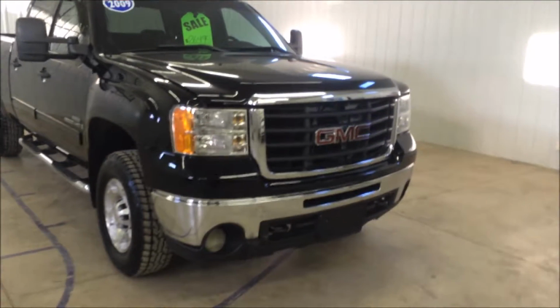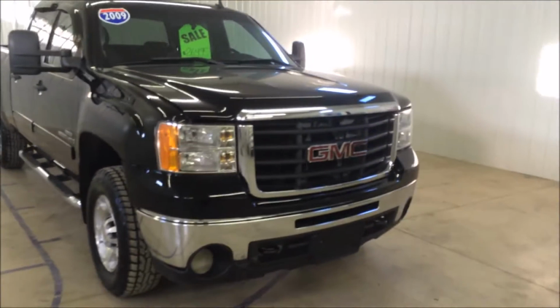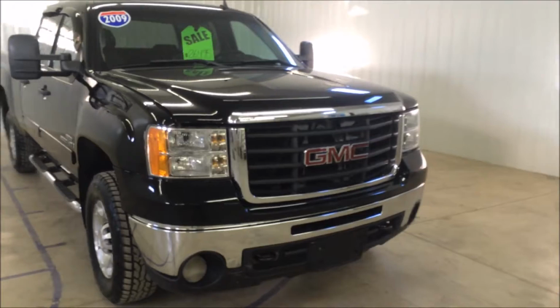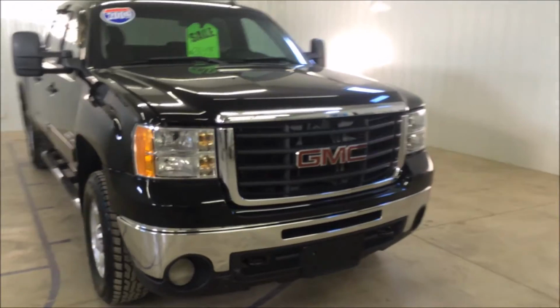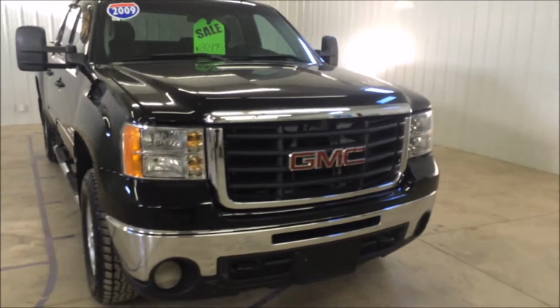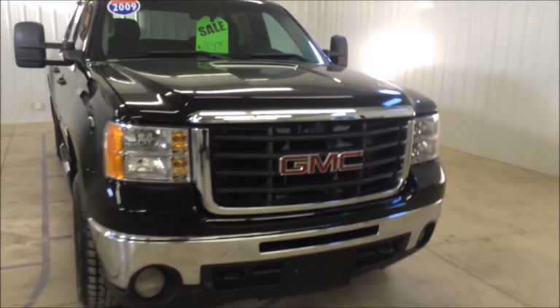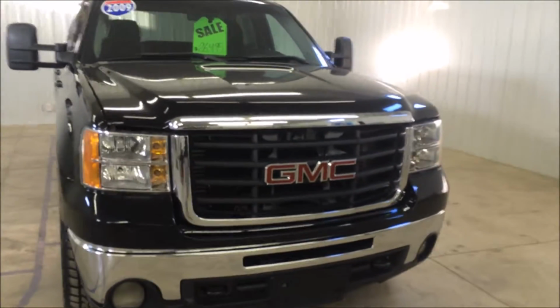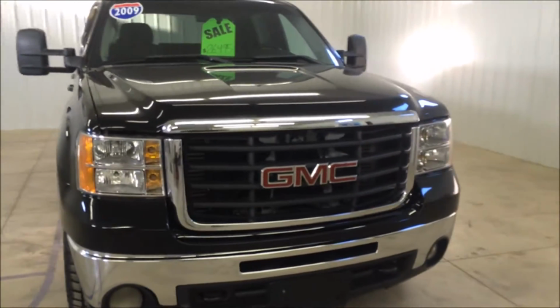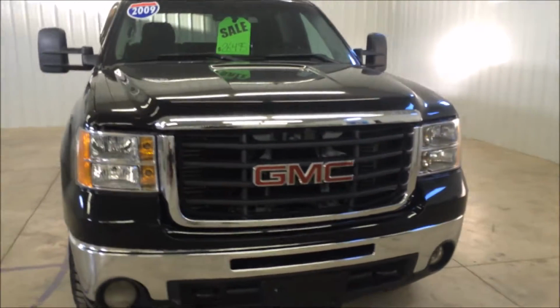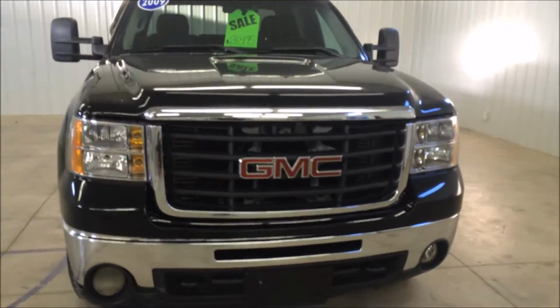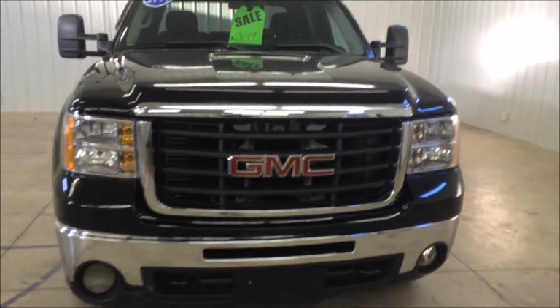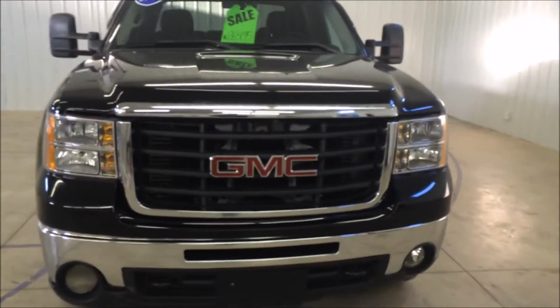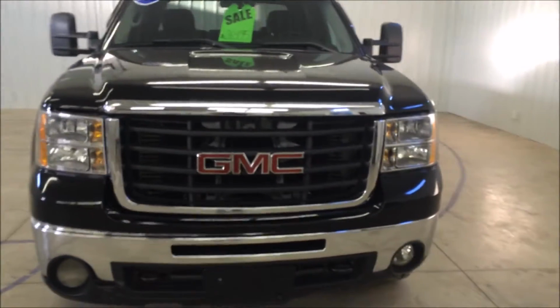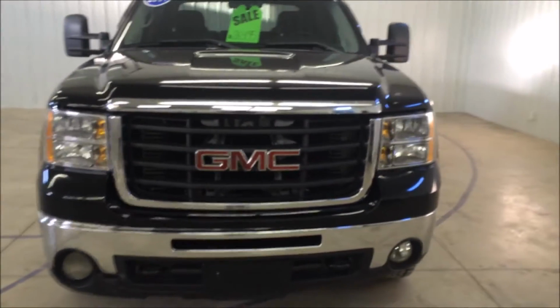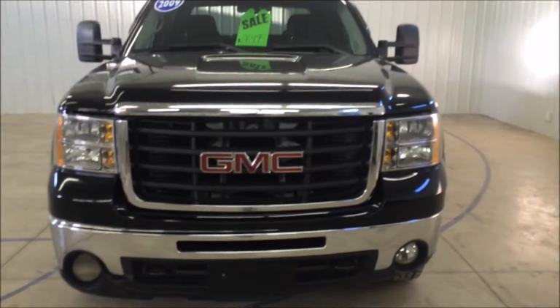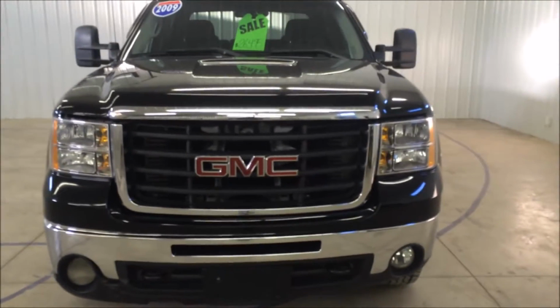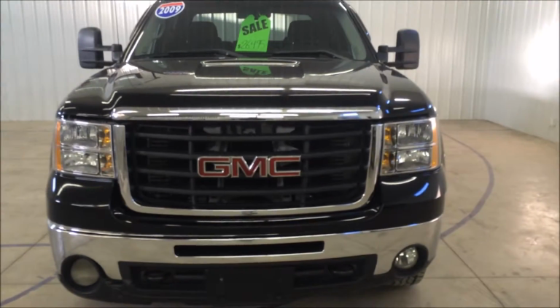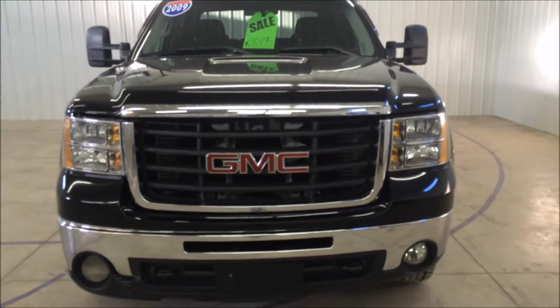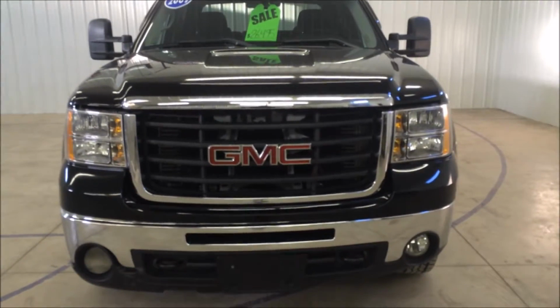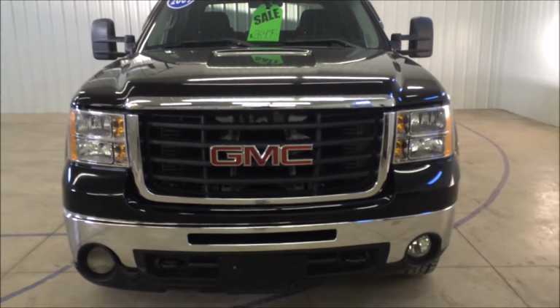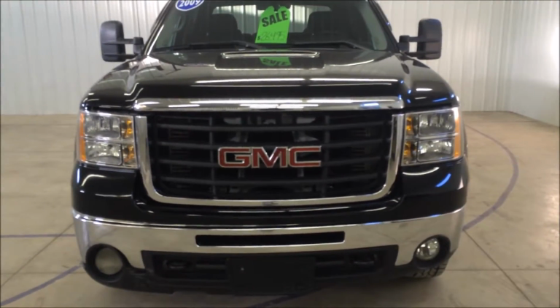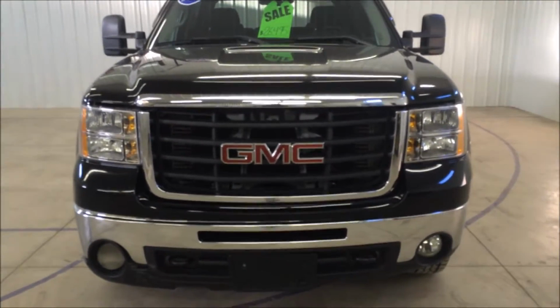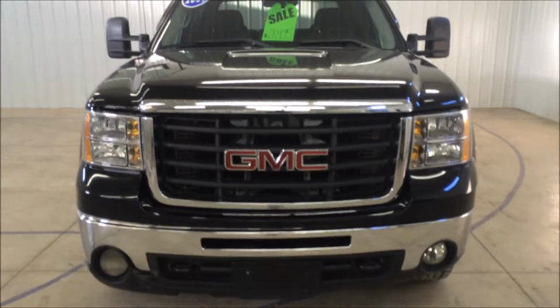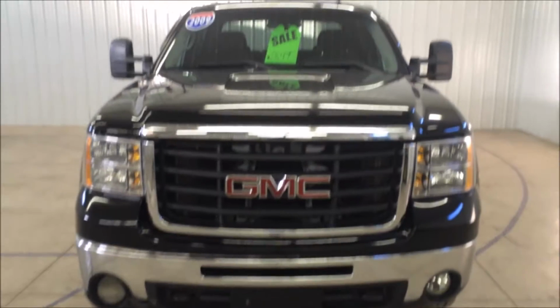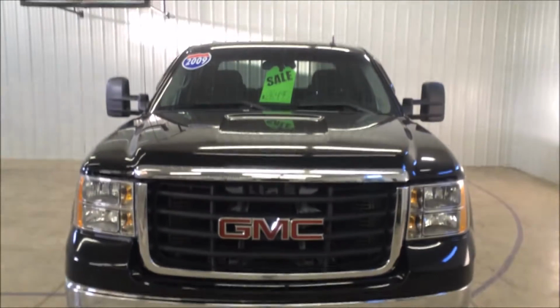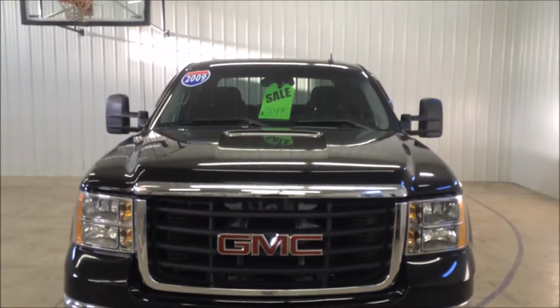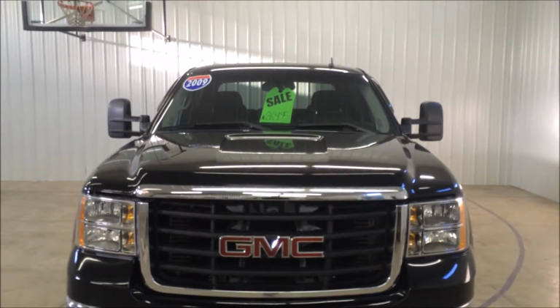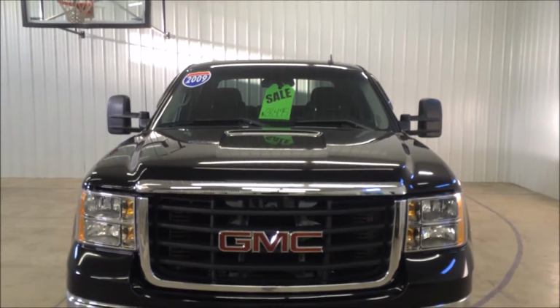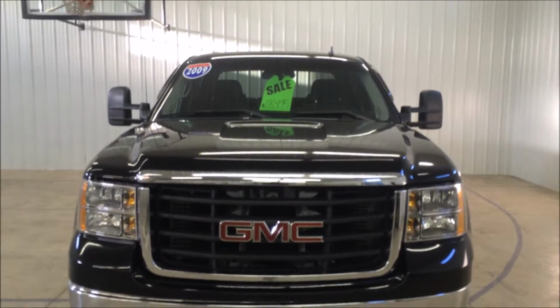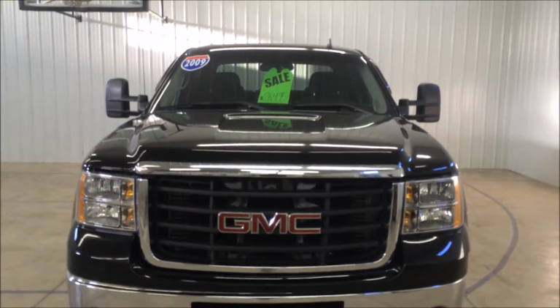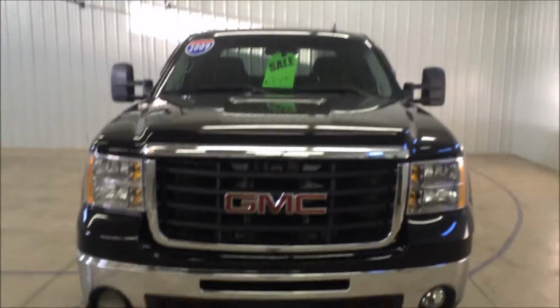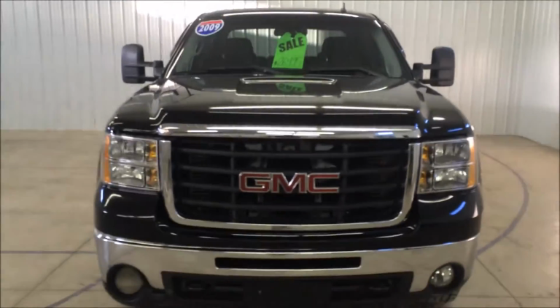Walking to the front to show you the front of the truck. It has a nice chrome grille, fog lights at the bottom, and tow mirrors on the side.